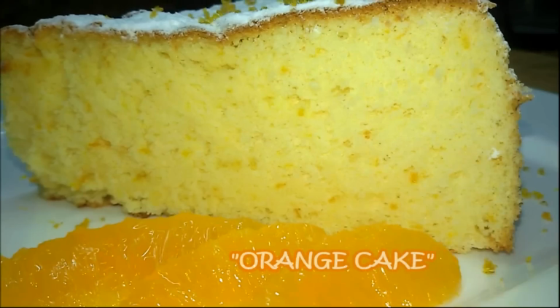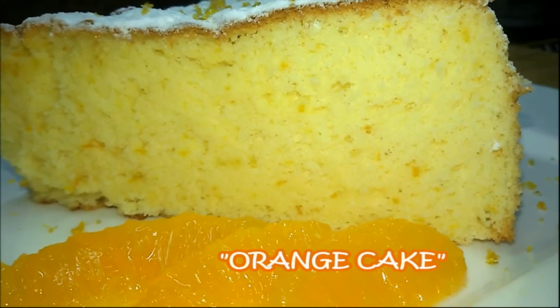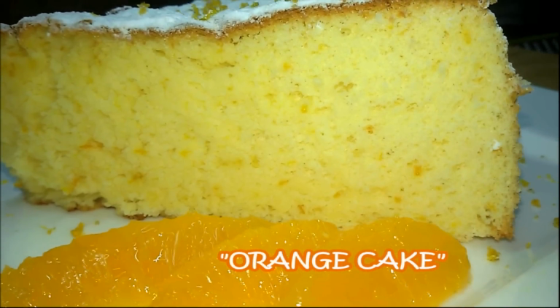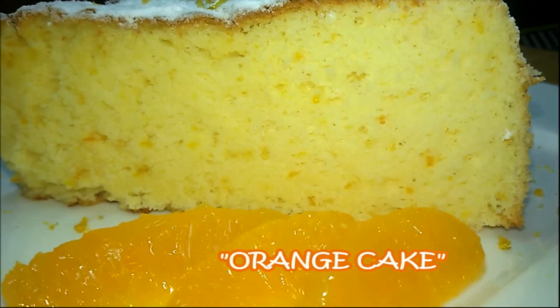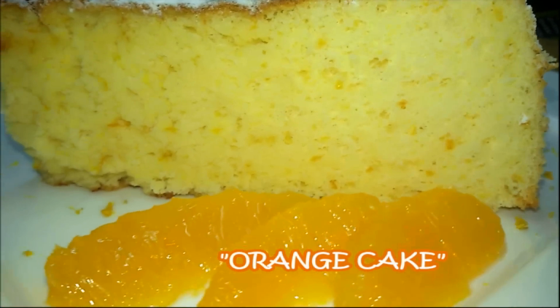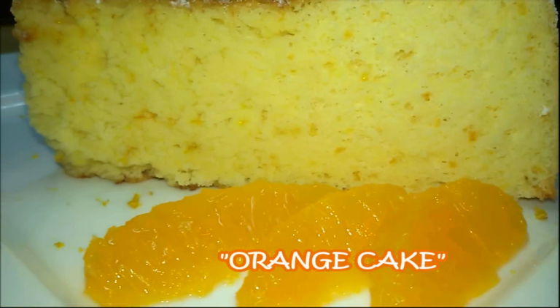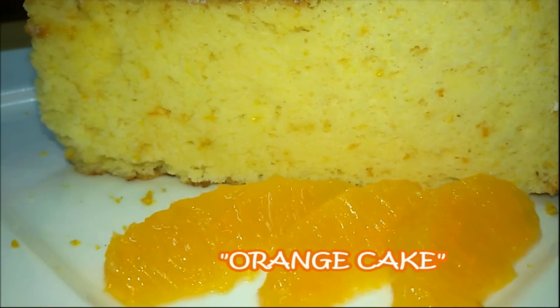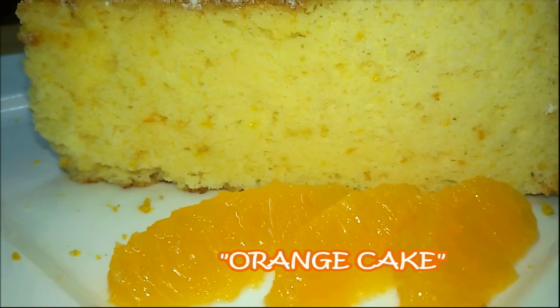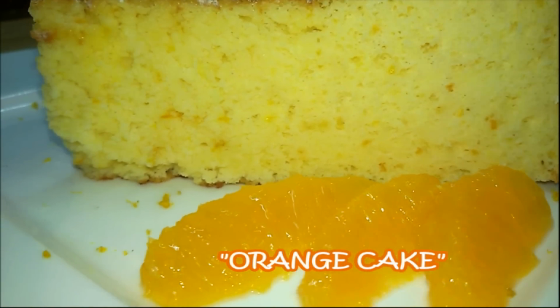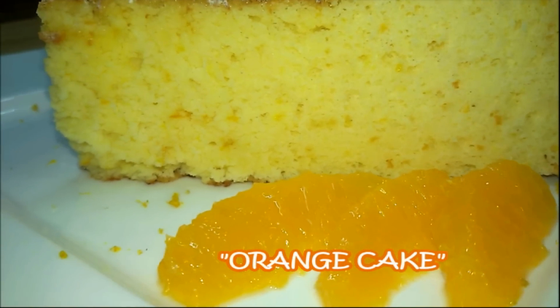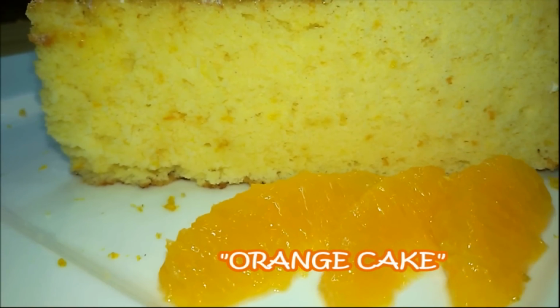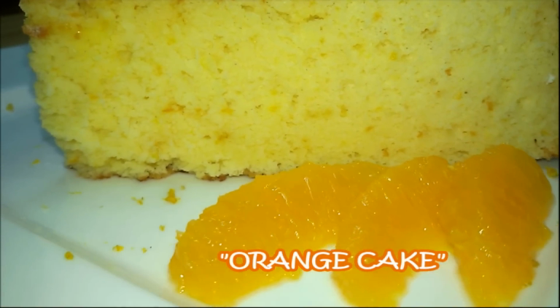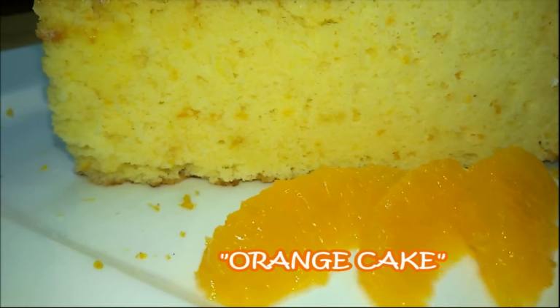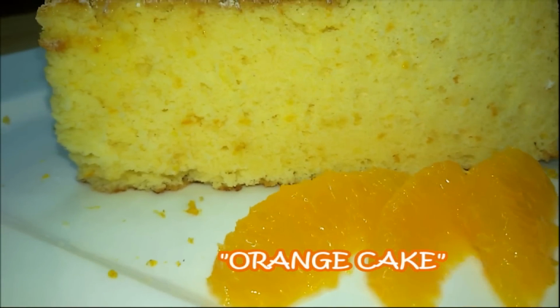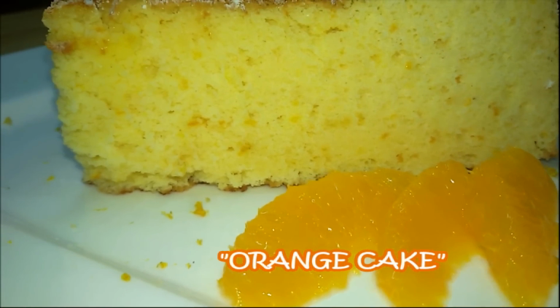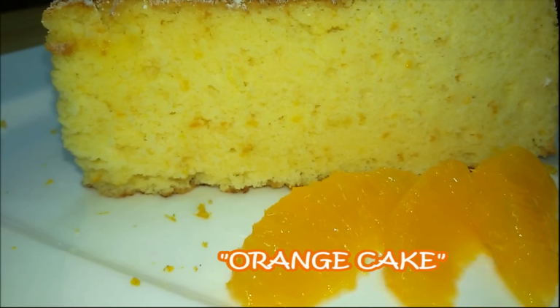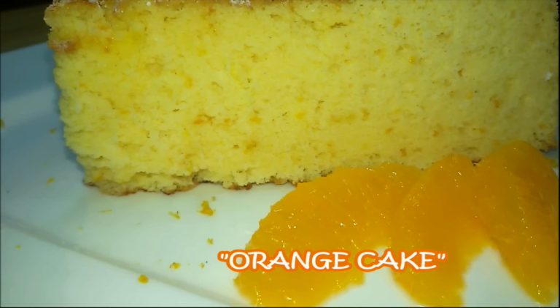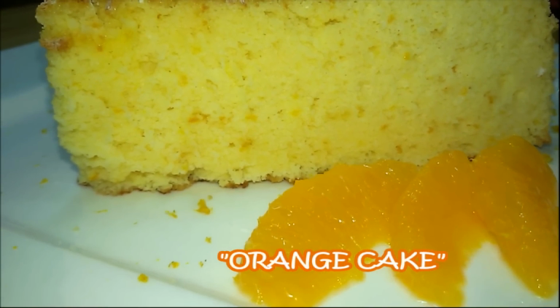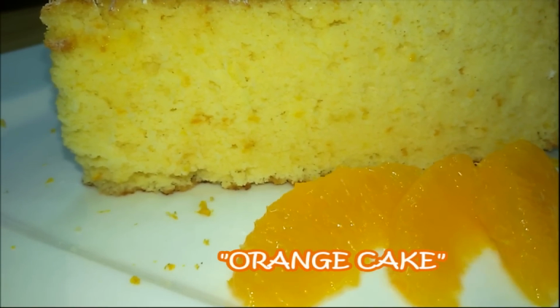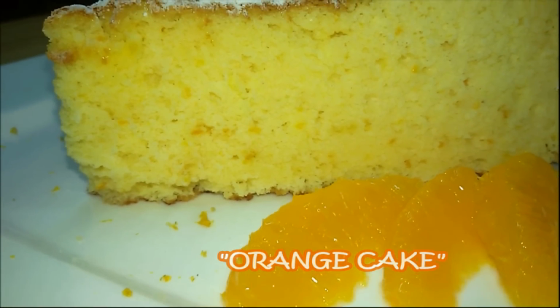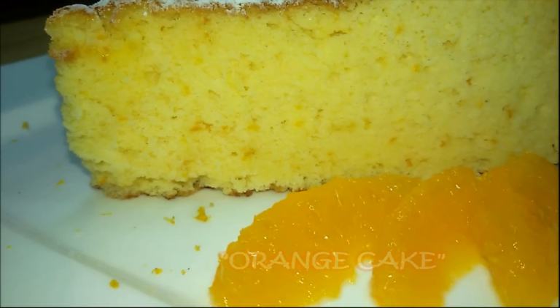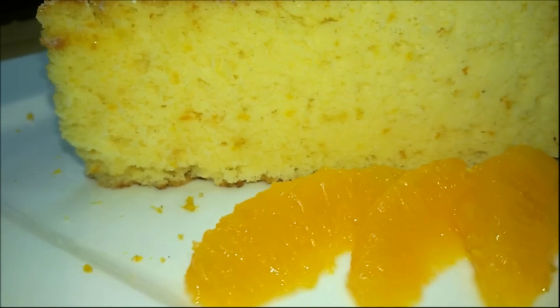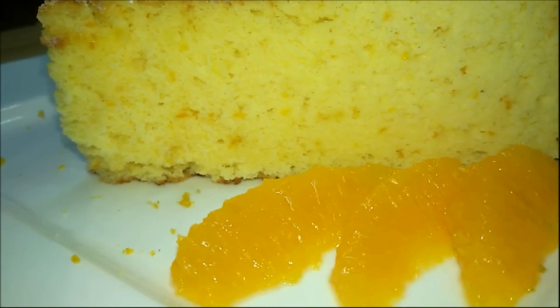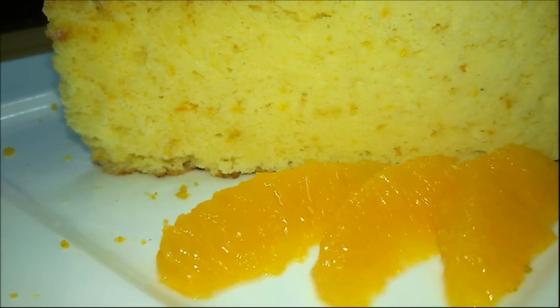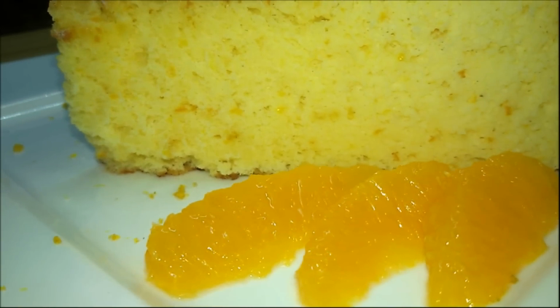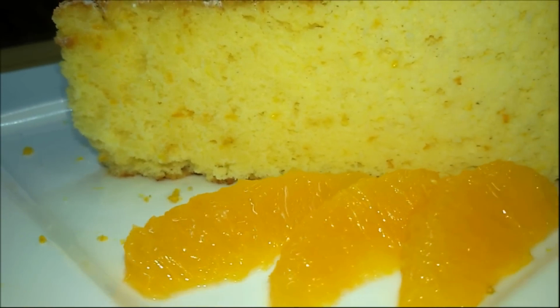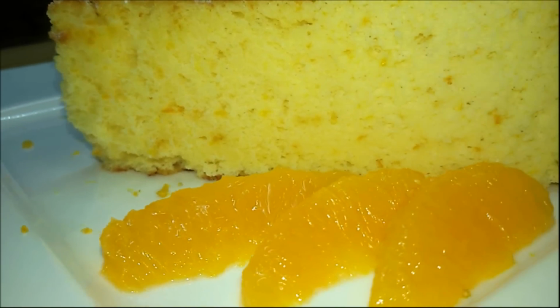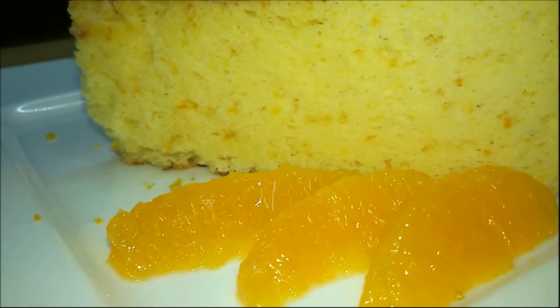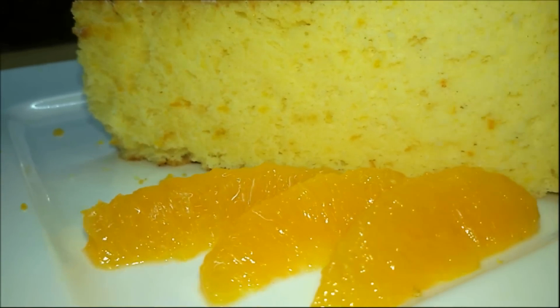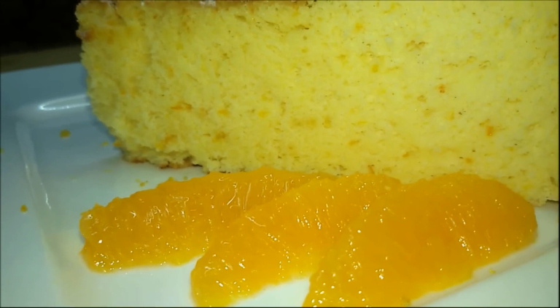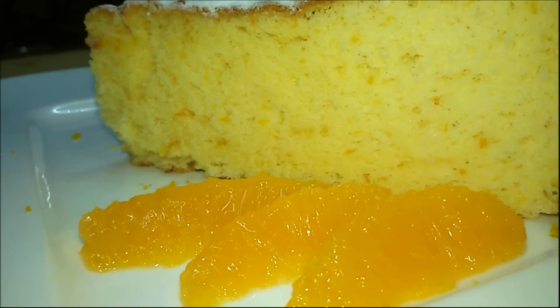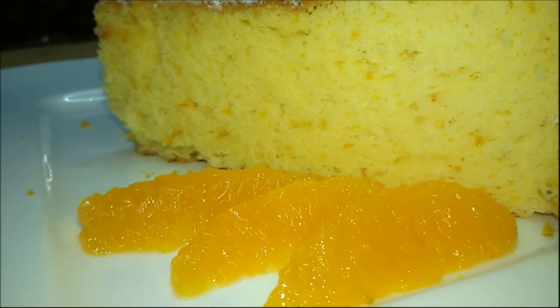Hello and welcome back to Make It Easy Recipes. In today's video I will give you the recipe for a soft, moist and delicious orange cake. So enjoy the recipe.